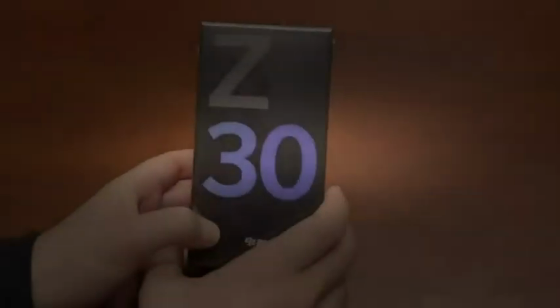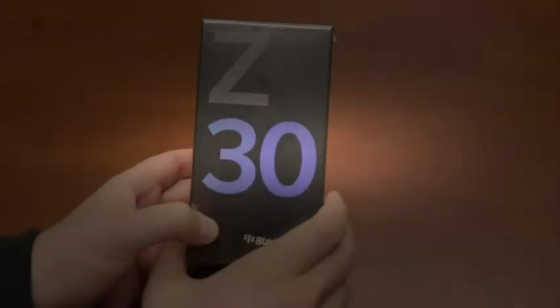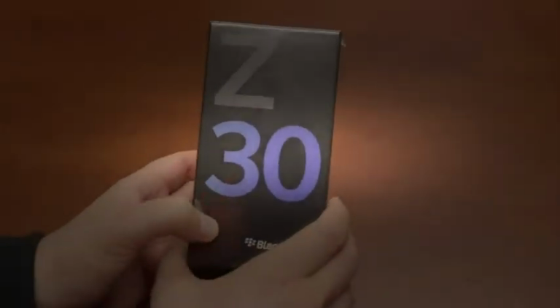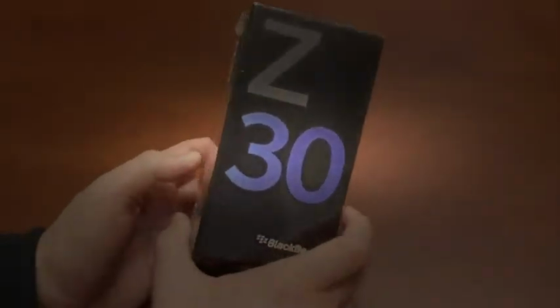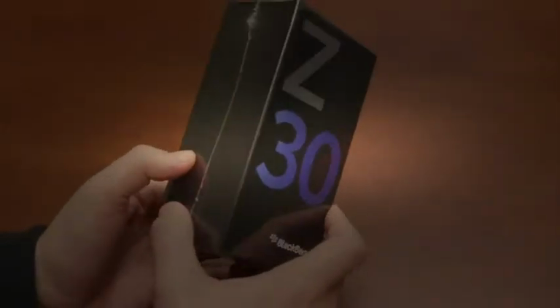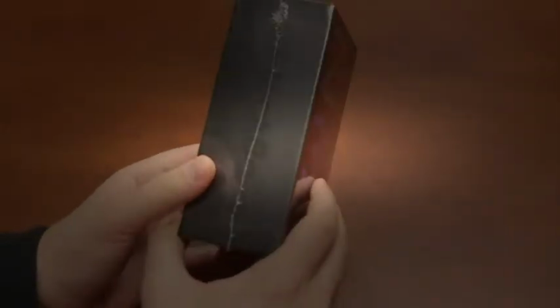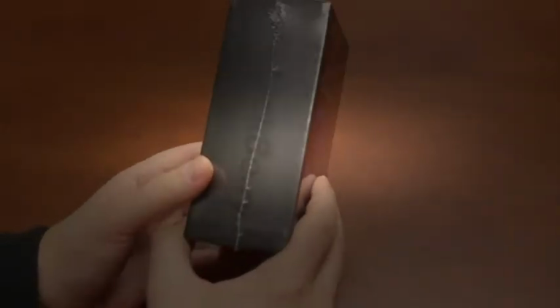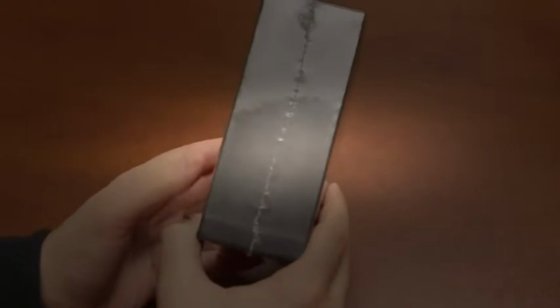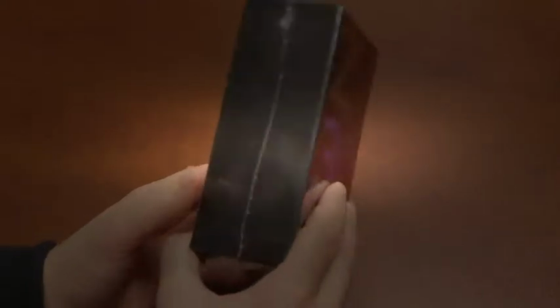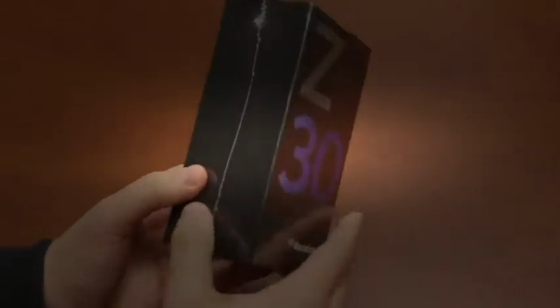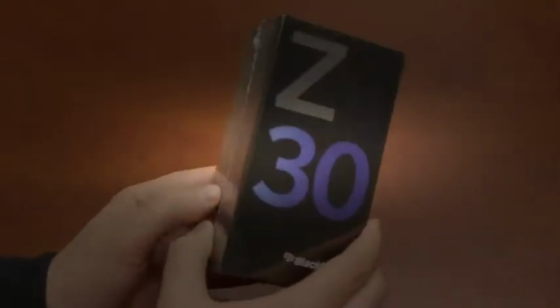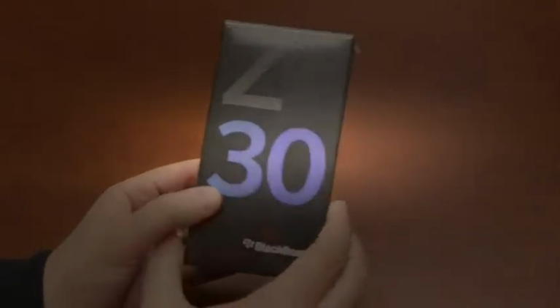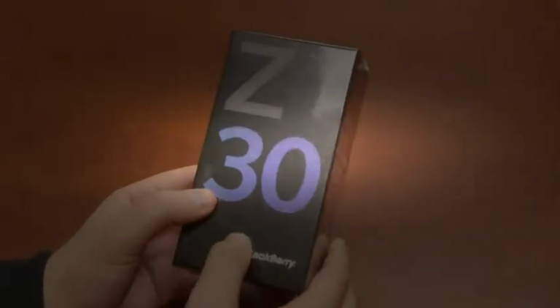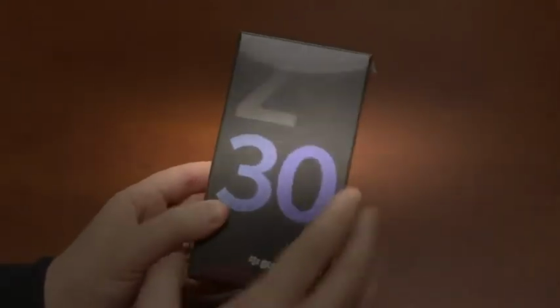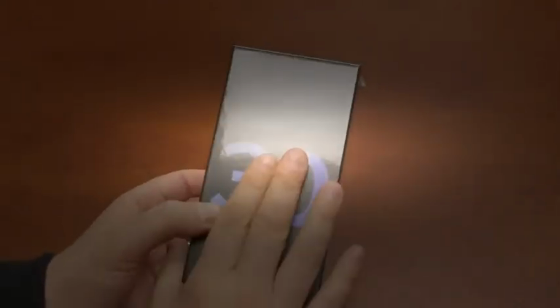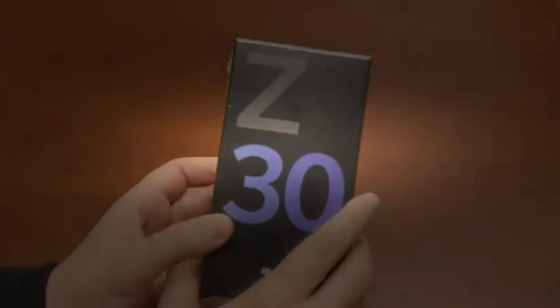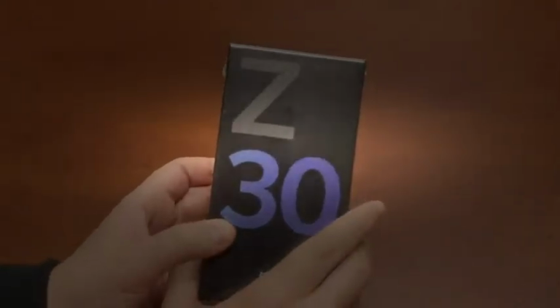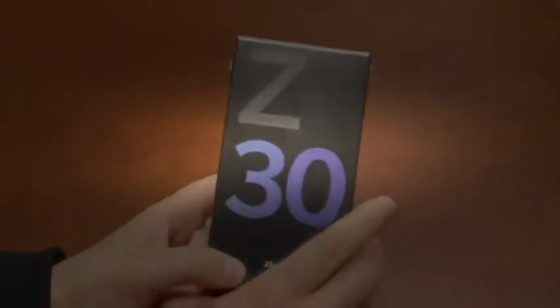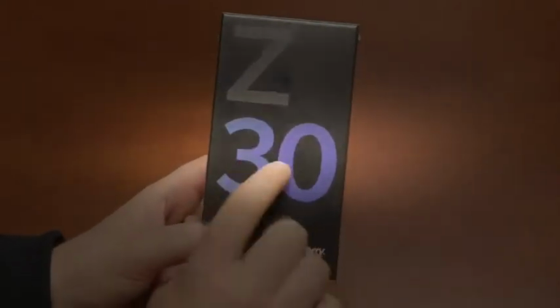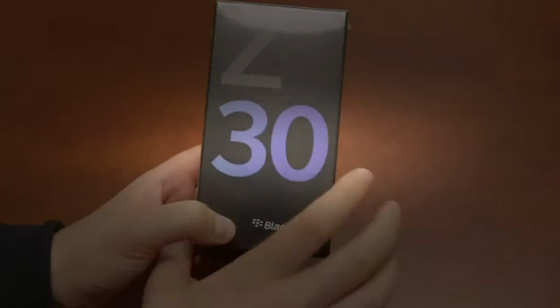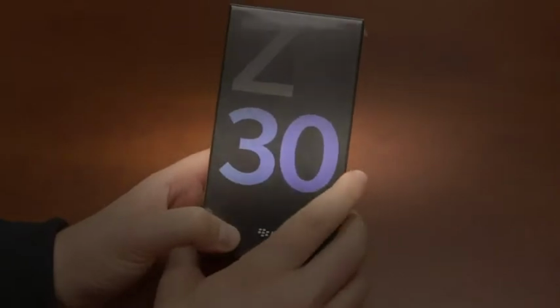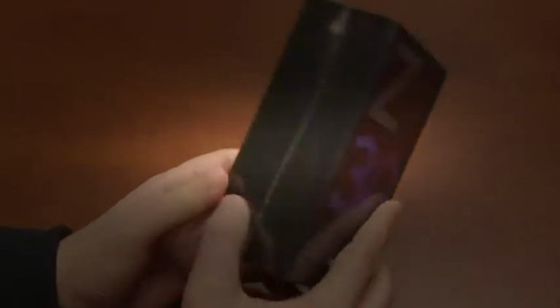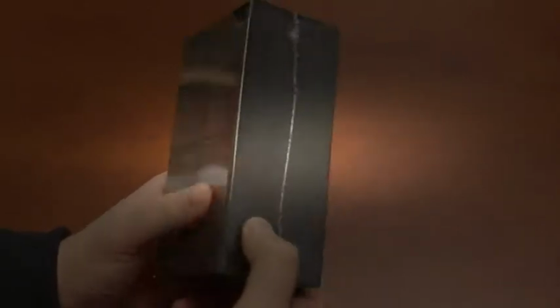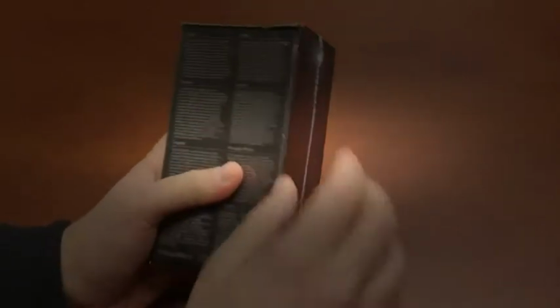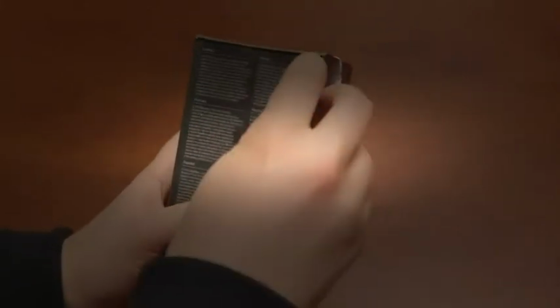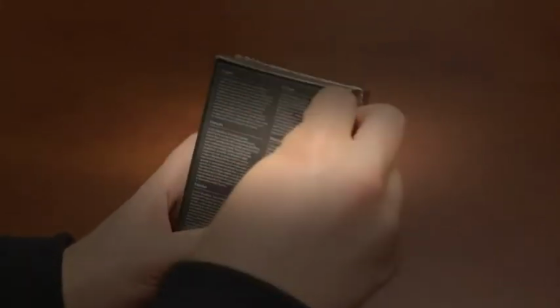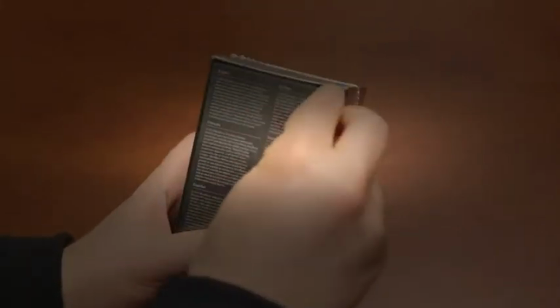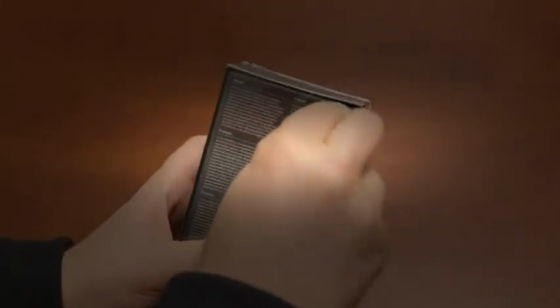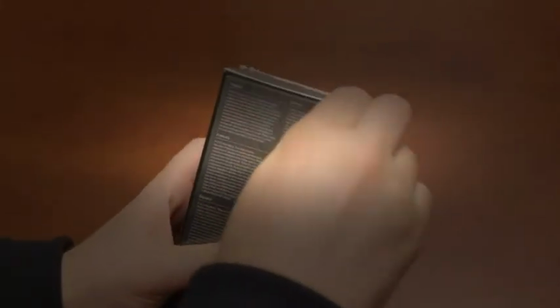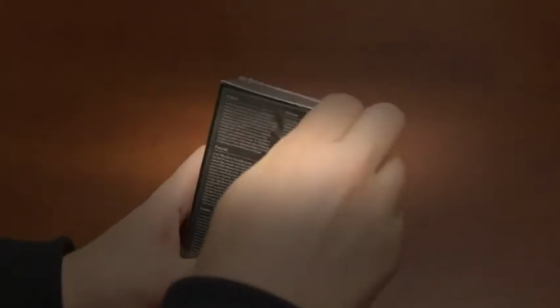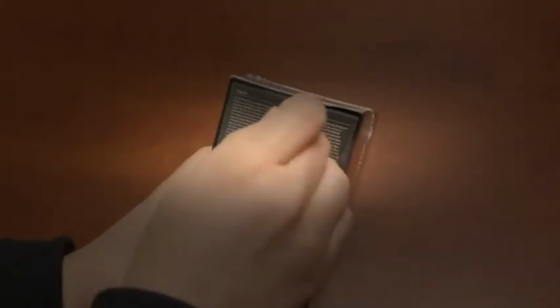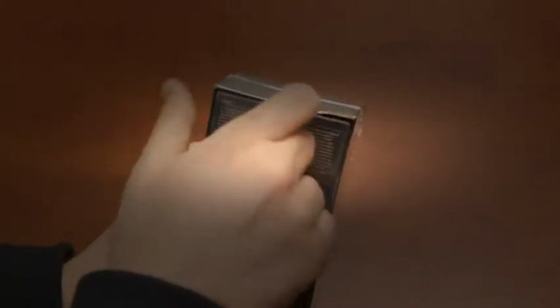Here is the Z30 box, looking very similar to the unlocked Z10 that we saw before it. I want to thank our friends at Negri Electronics for hooking us up with this device. Be sure to check them out for all of your unlocked phone and tablet needs — they're even selling cameras and lenses now.